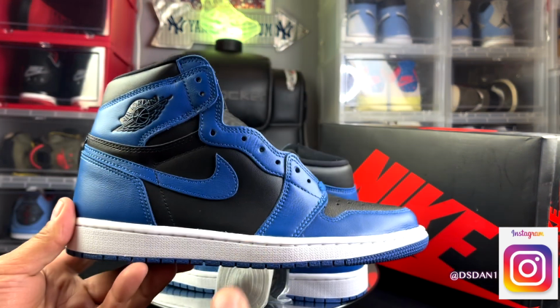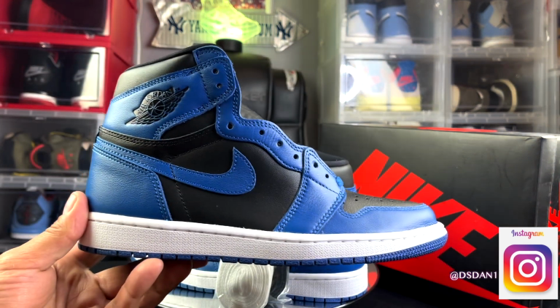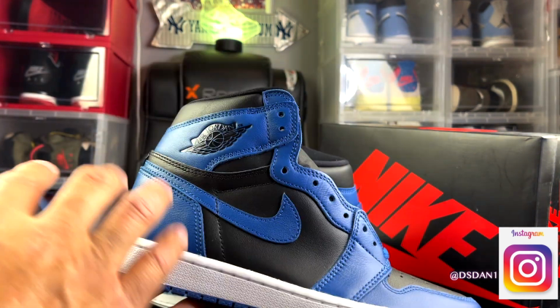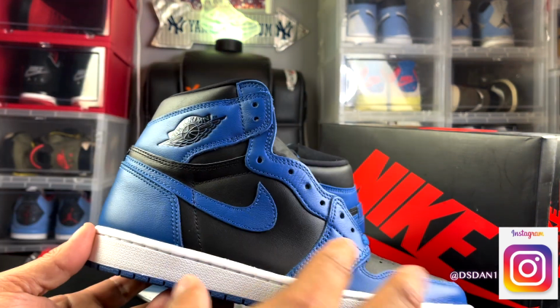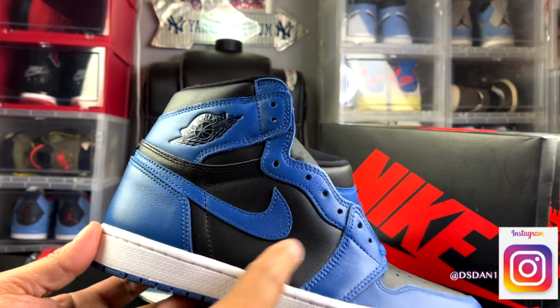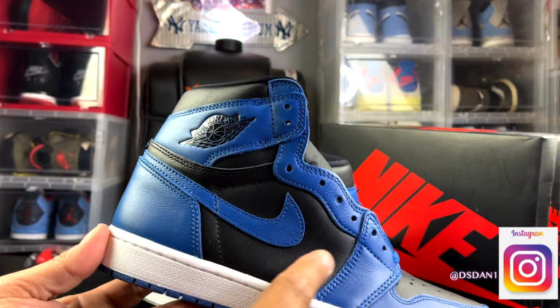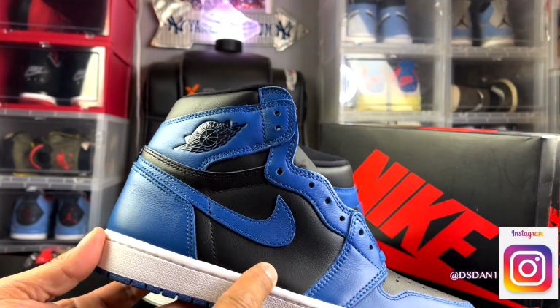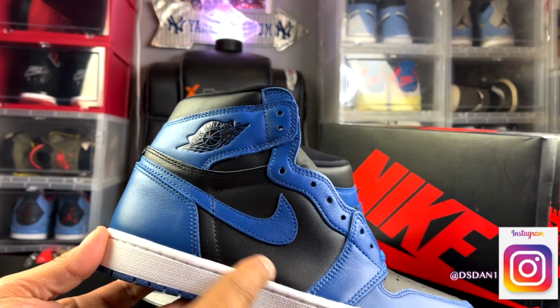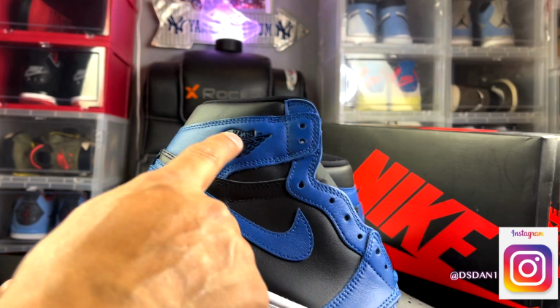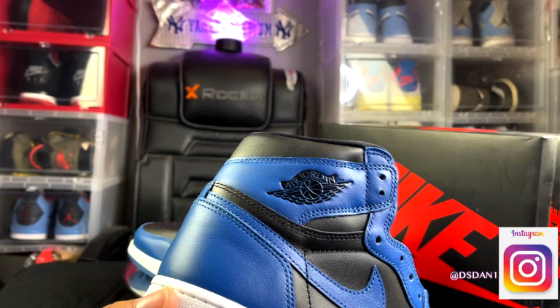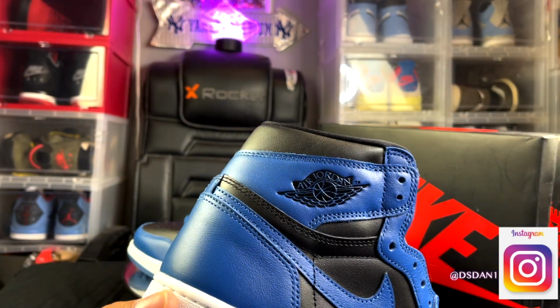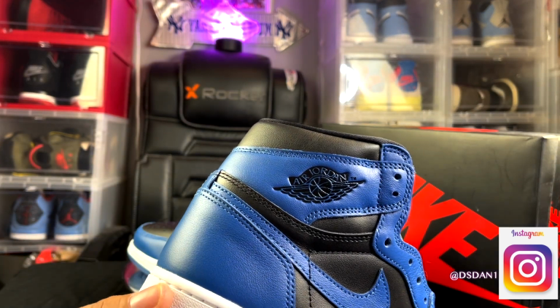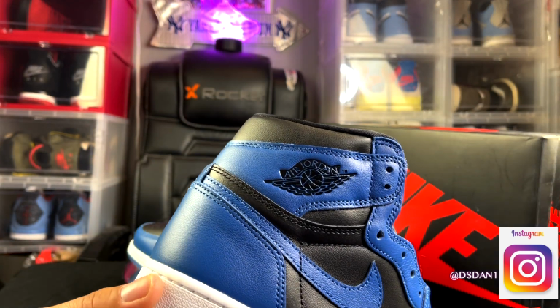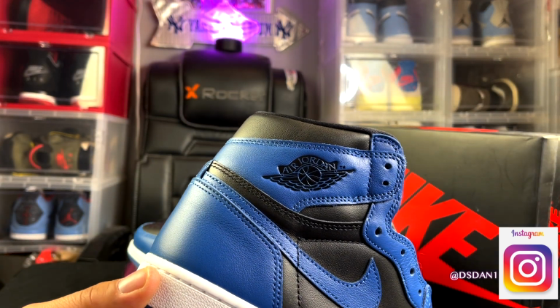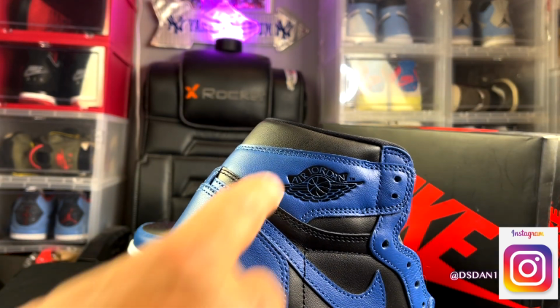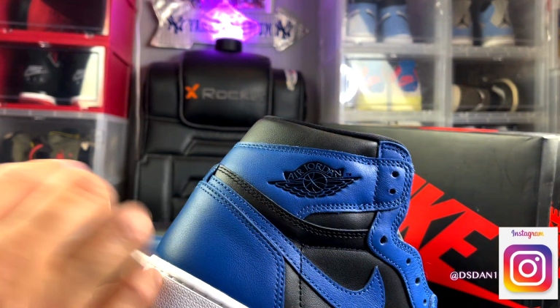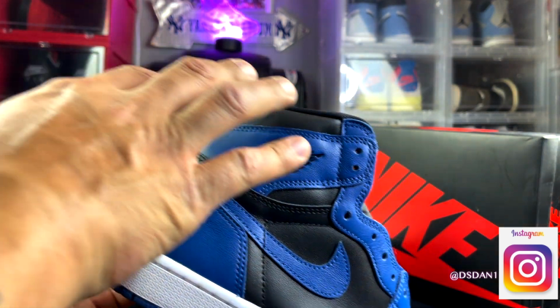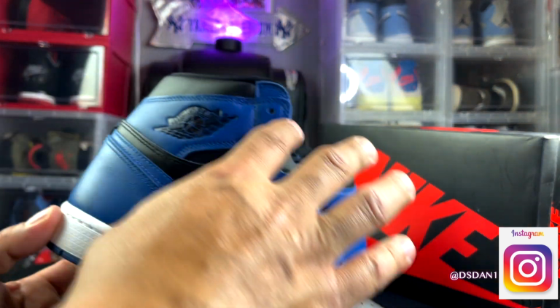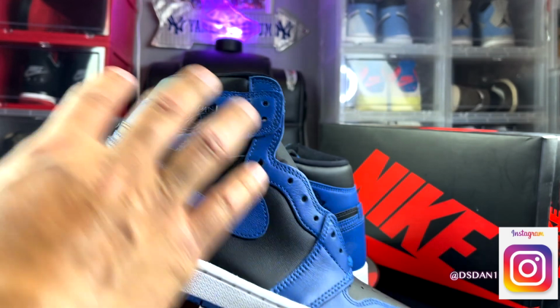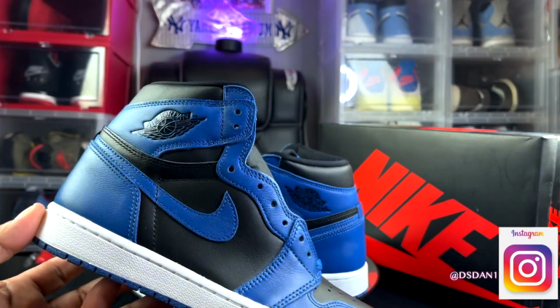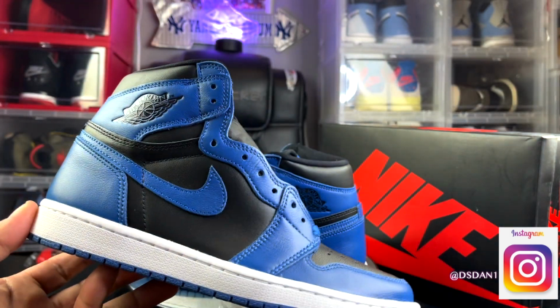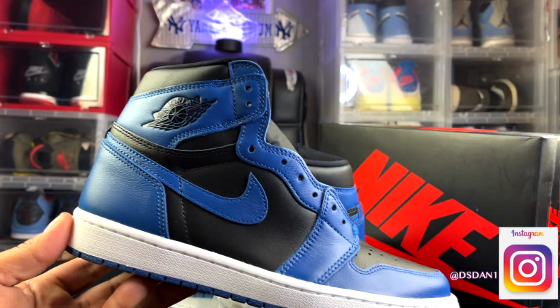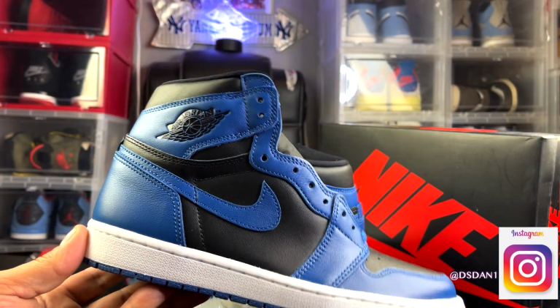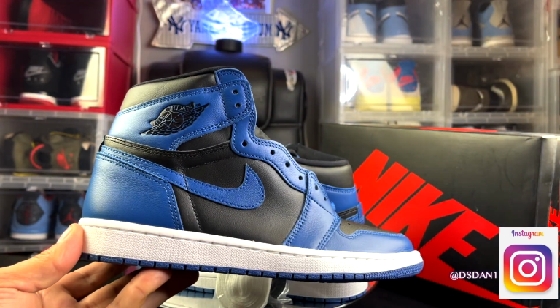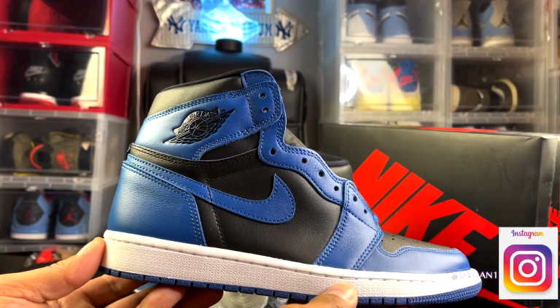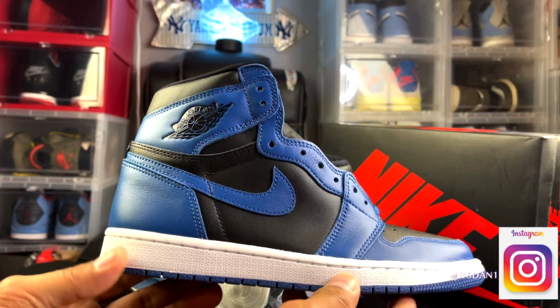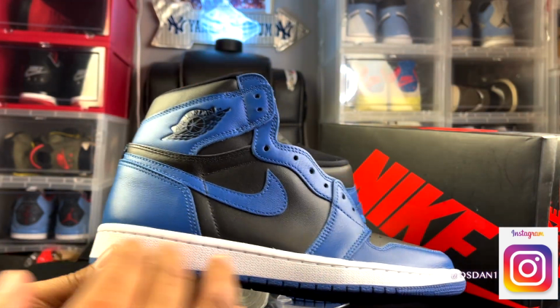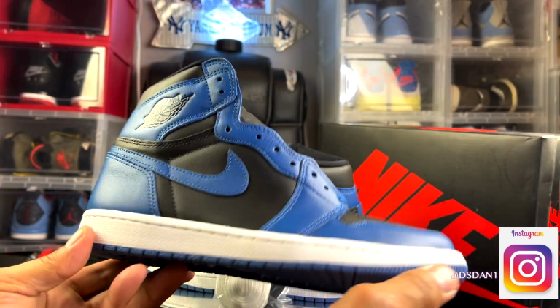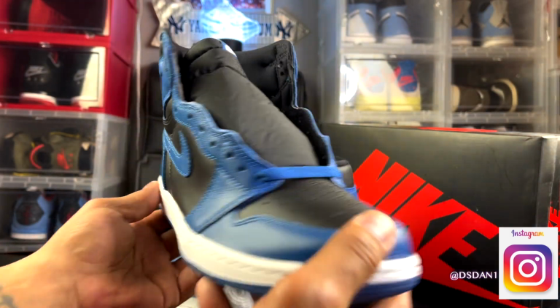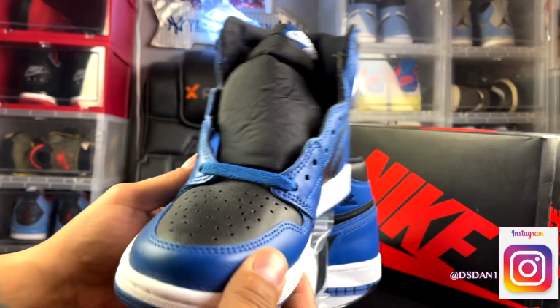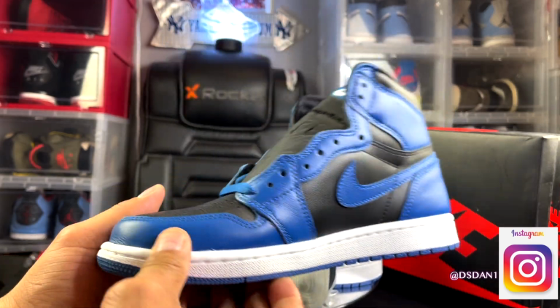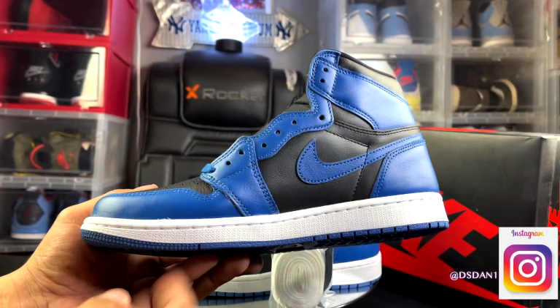The shoe features a nice leather upper — black in the mid panel with the Air Jordan basketball wing logo in black. You can see your hits of that dark marina blue throughout, and a white midsole that goes around the whole shoe.